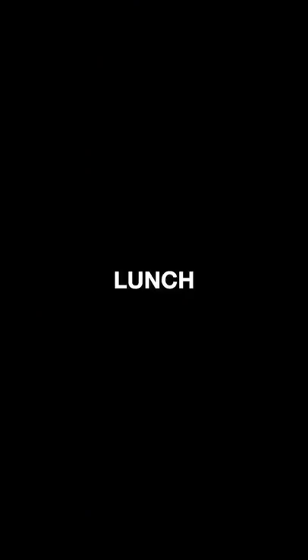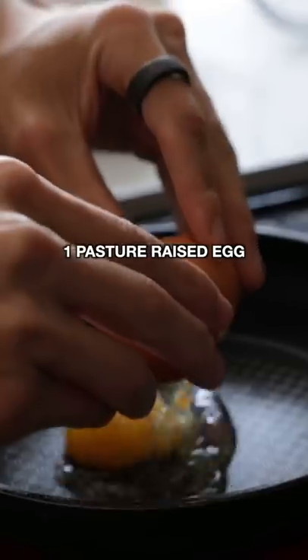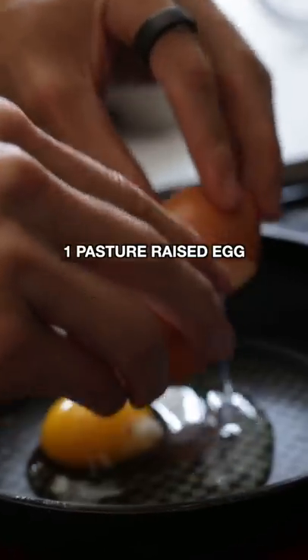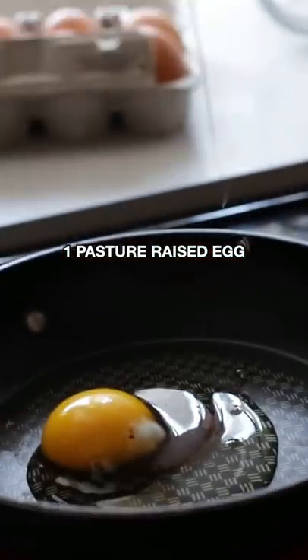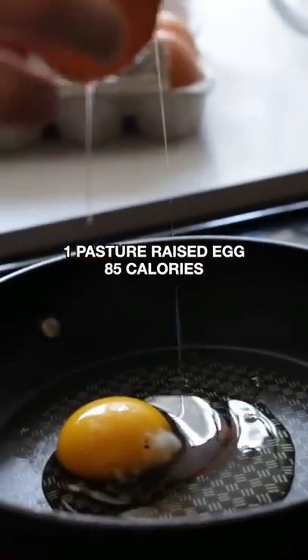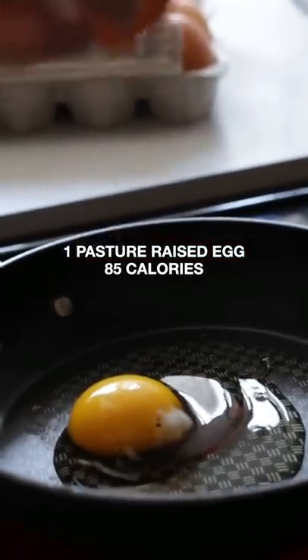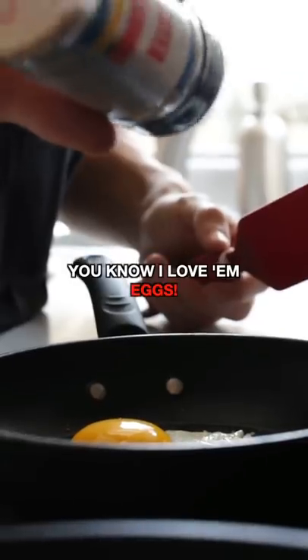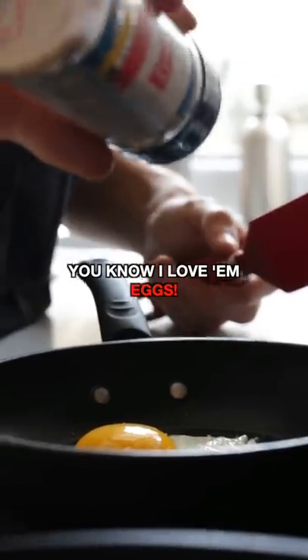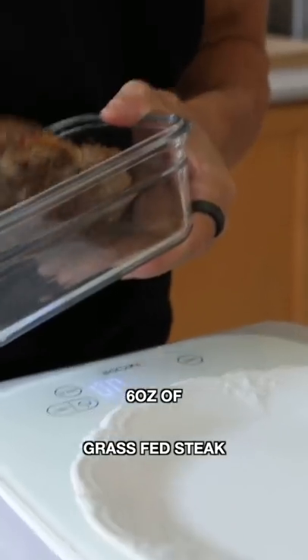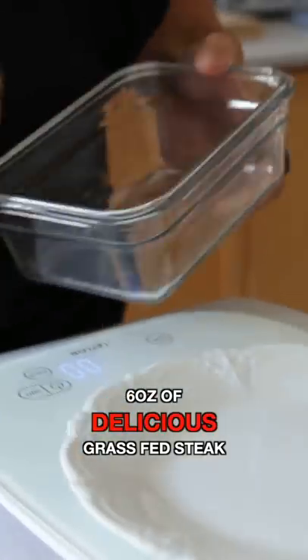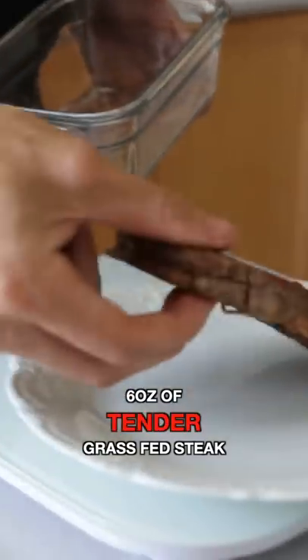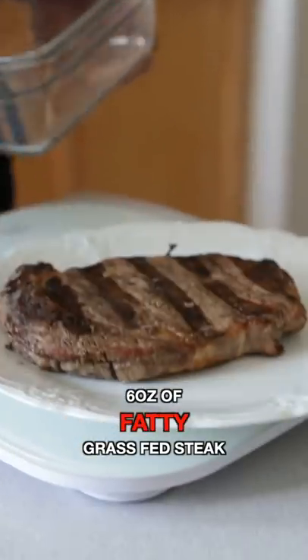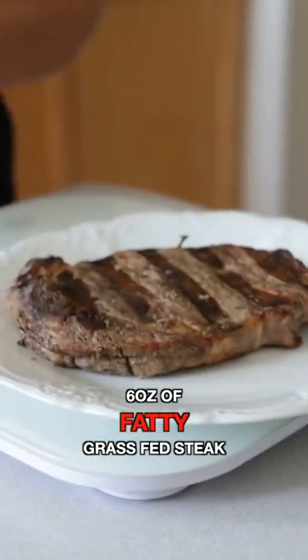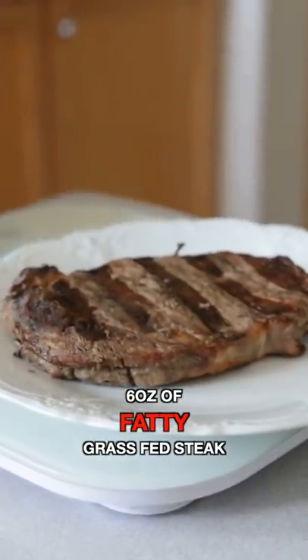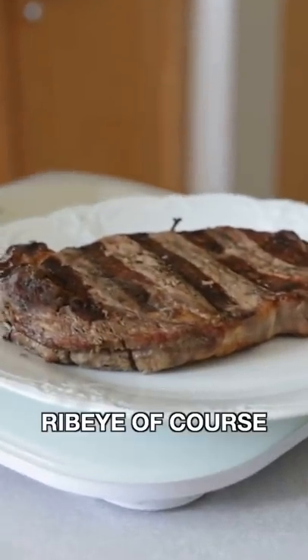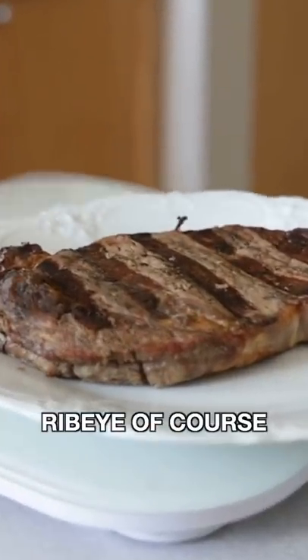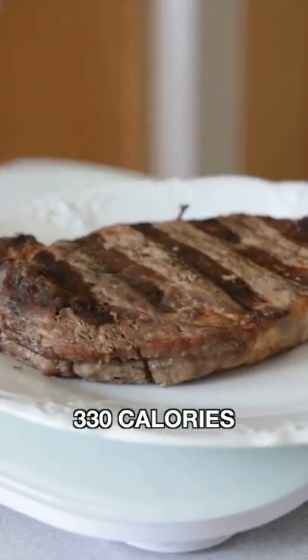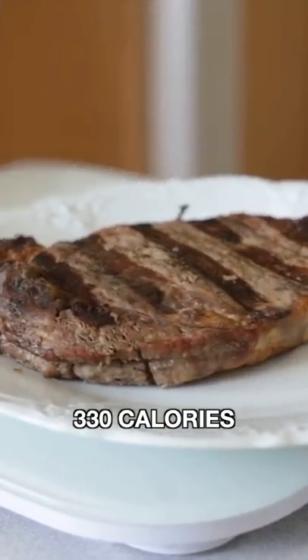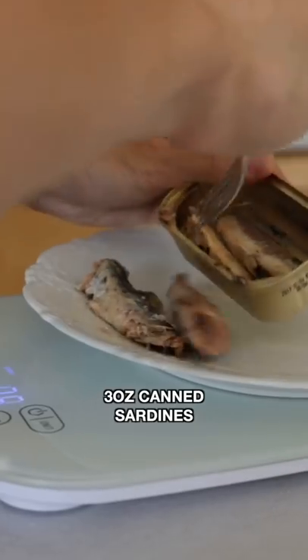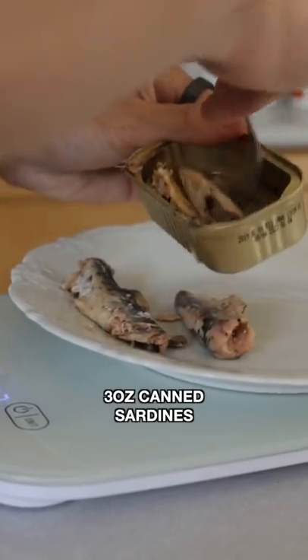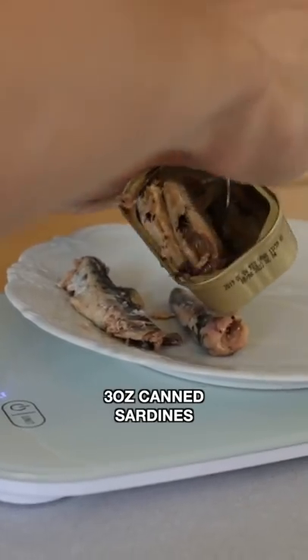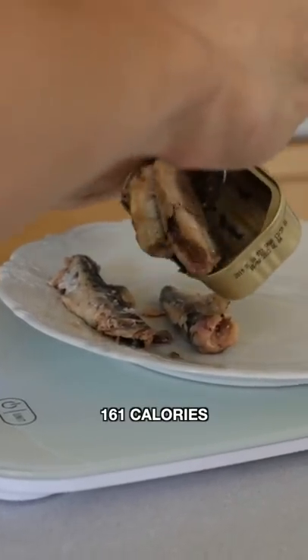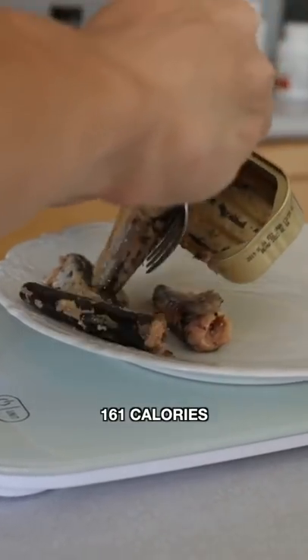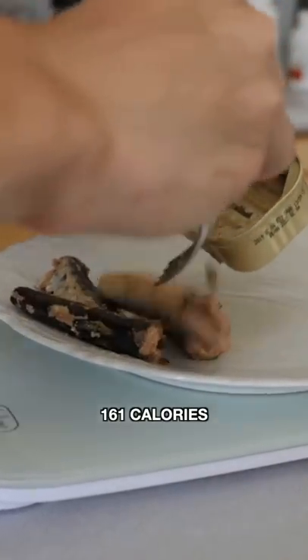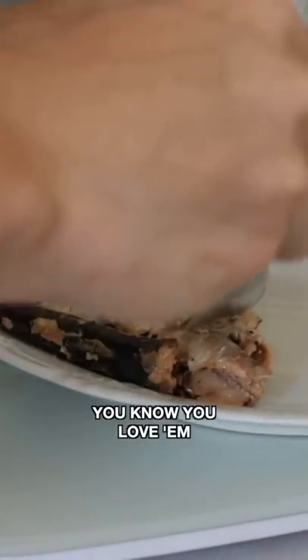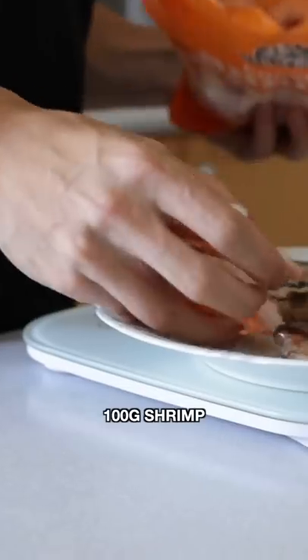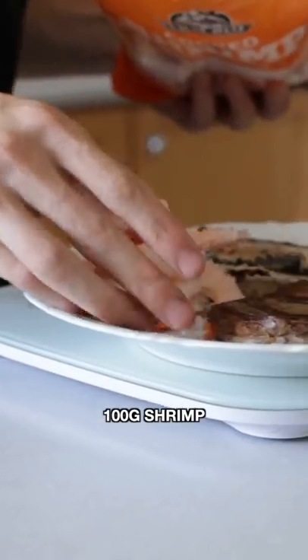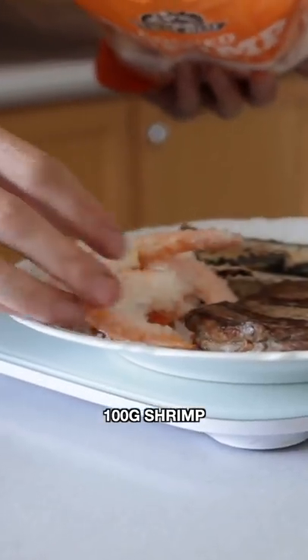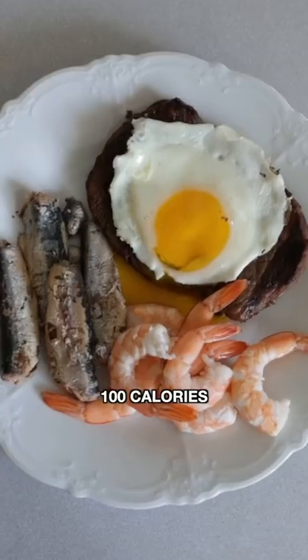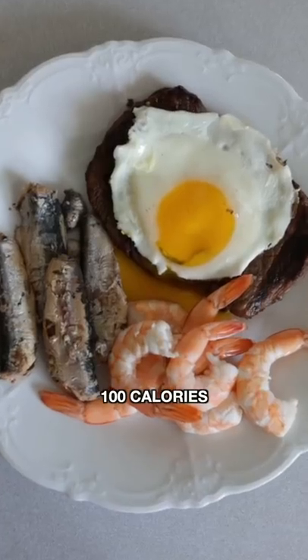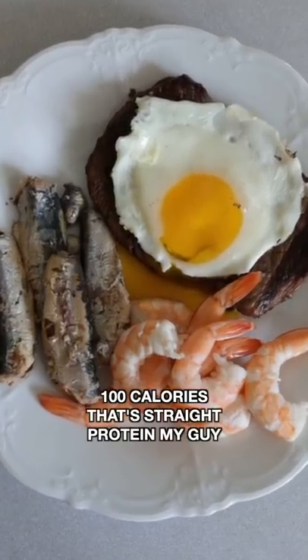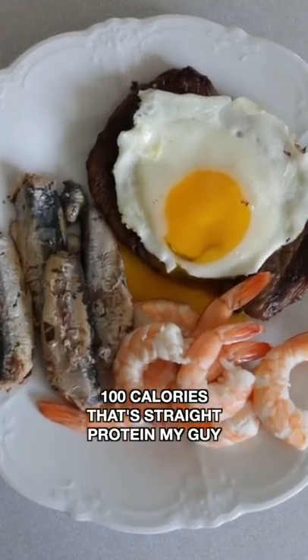Lunch. Beat that midday crash. 1 egg, 85 calories. 6 ounces of delicious, tender, fatty grass-fed steak — ribeye, of course — 330 calories. 3 ounces of scrumptious sardines, 161 calories. Topped off with 100 grams of shrimp, 100 calories. That's straight protein, my guy.